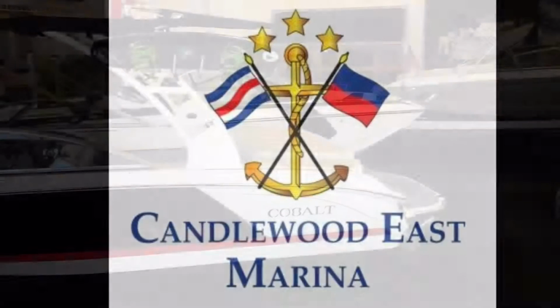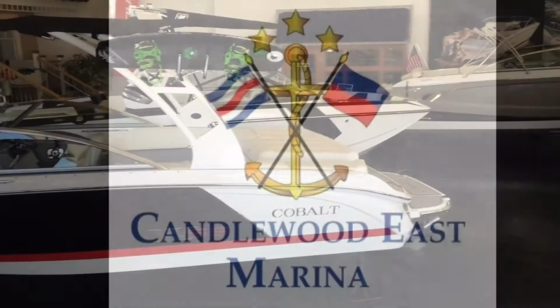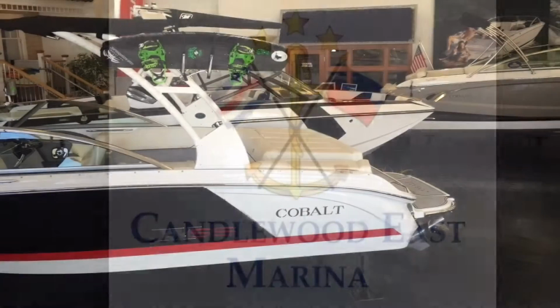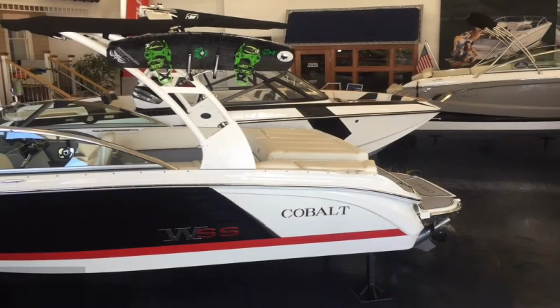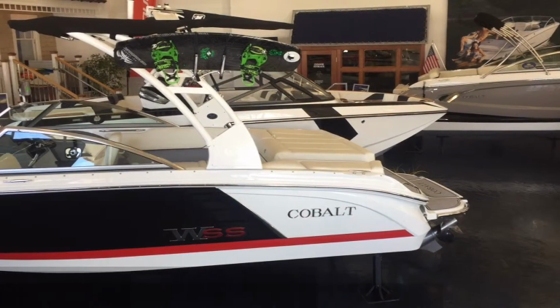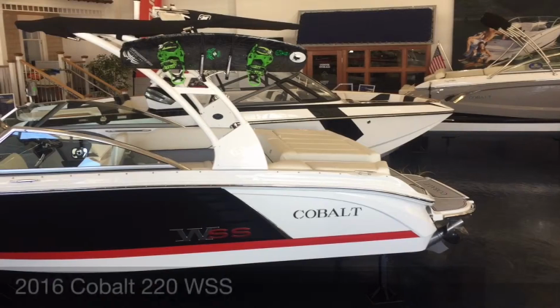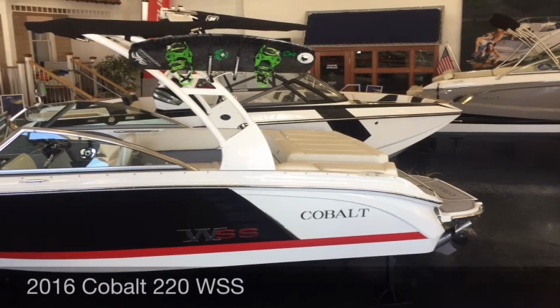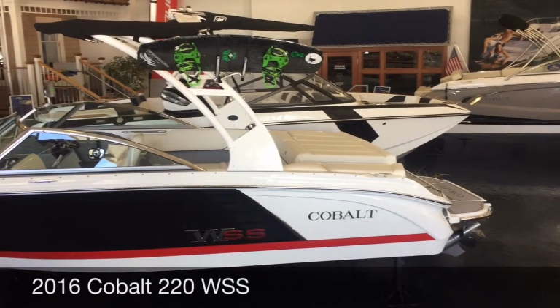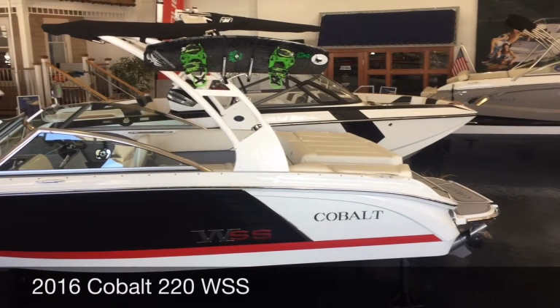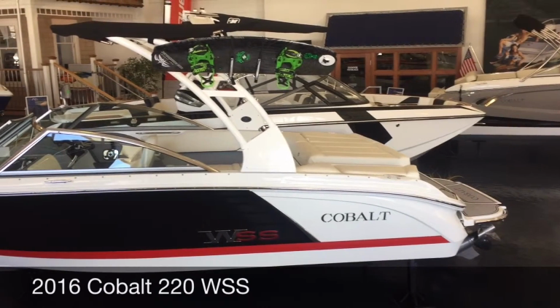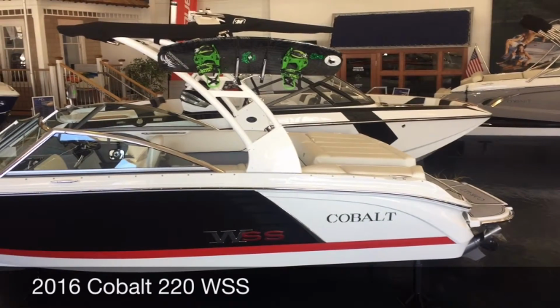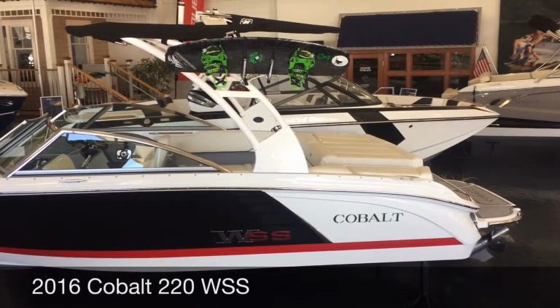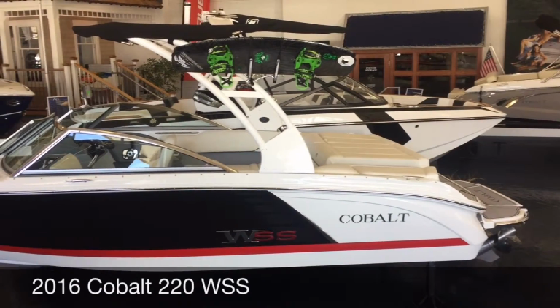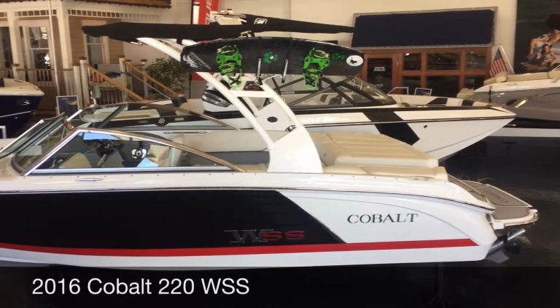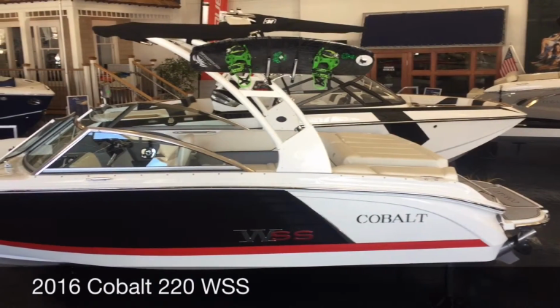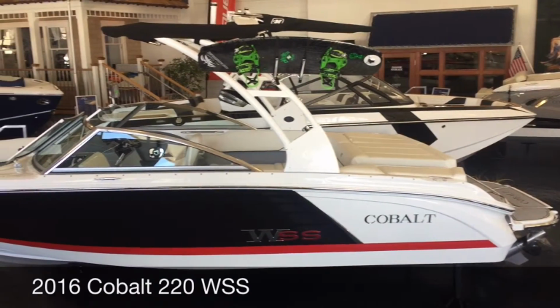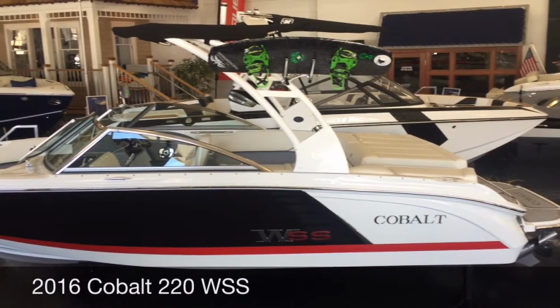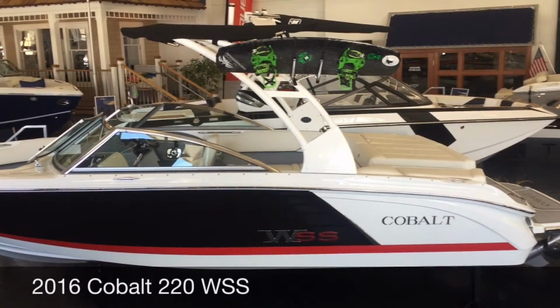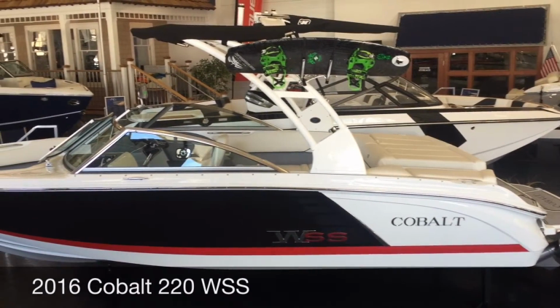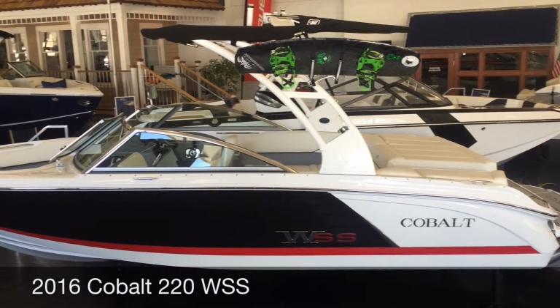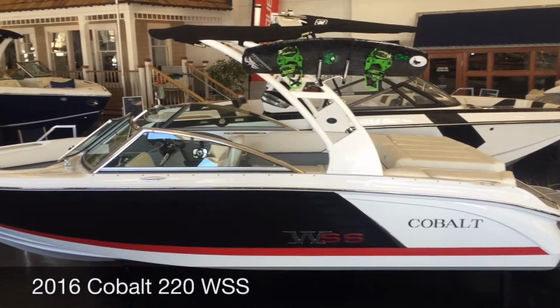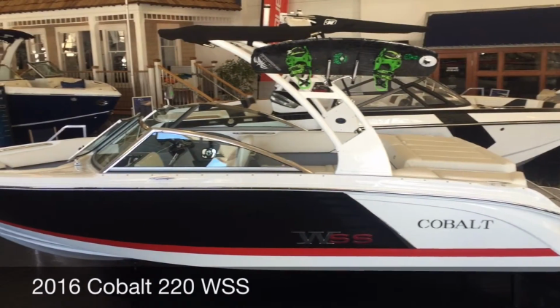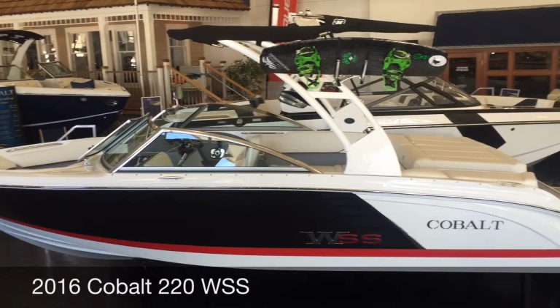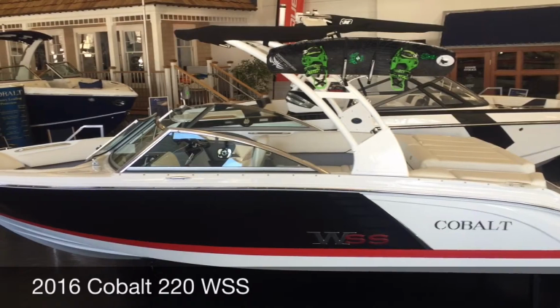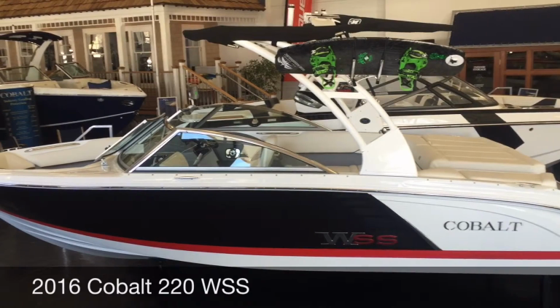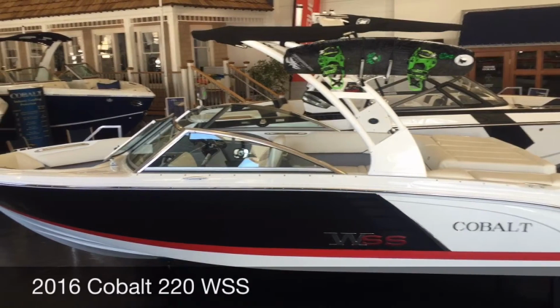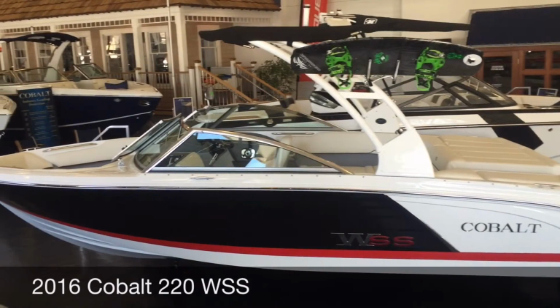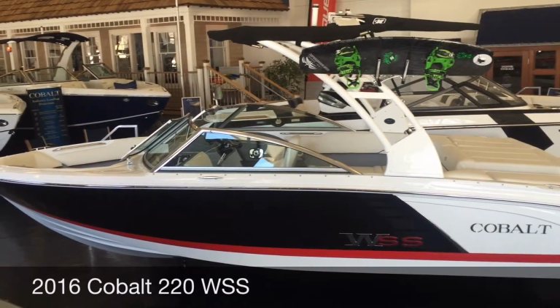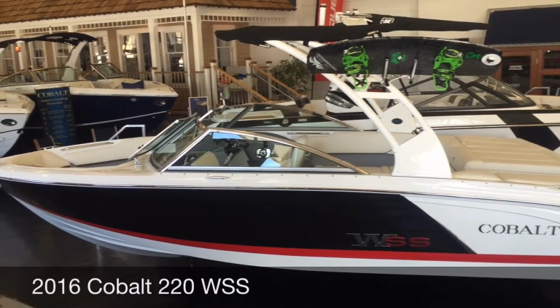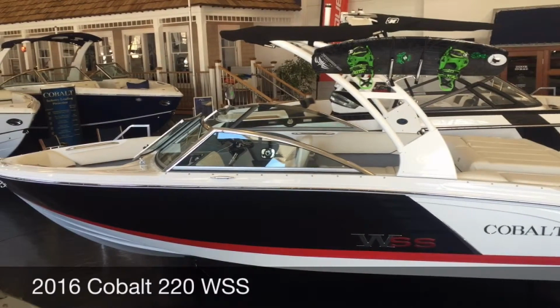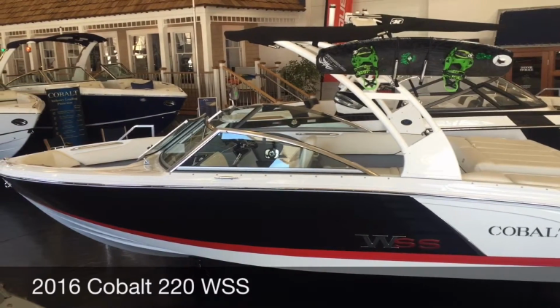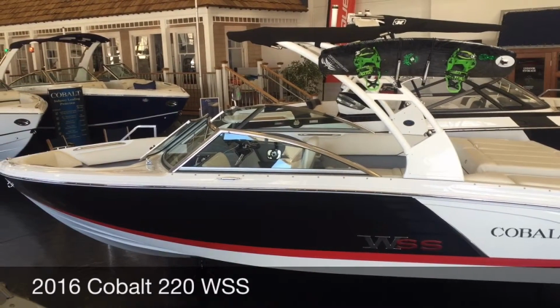Today we'll be reviewing our 2016 Cobalt 220 WSS. The Cobalt 220 measures 21 feet 4 inches without the swim platform and 22 feet 10 inches with the platform.